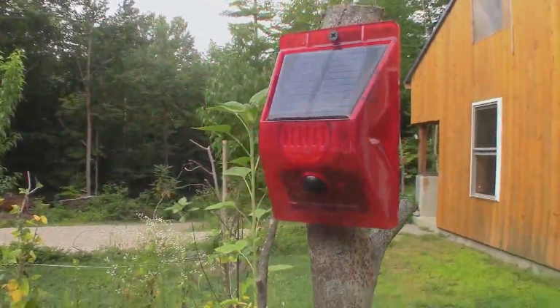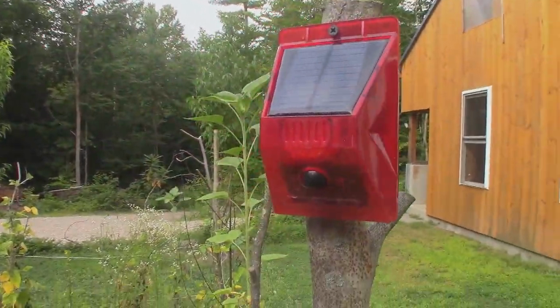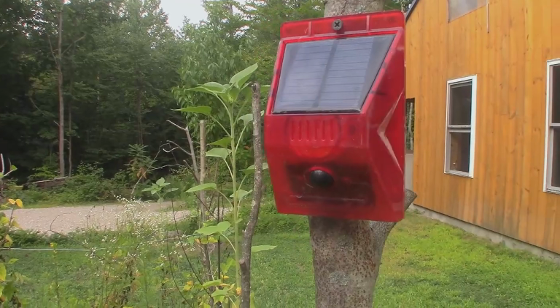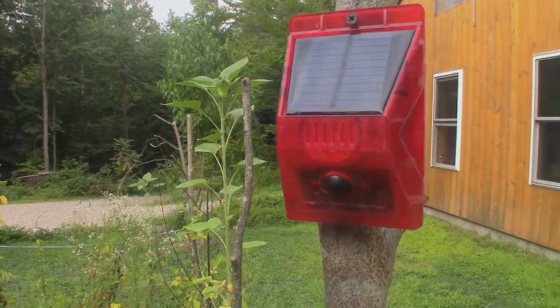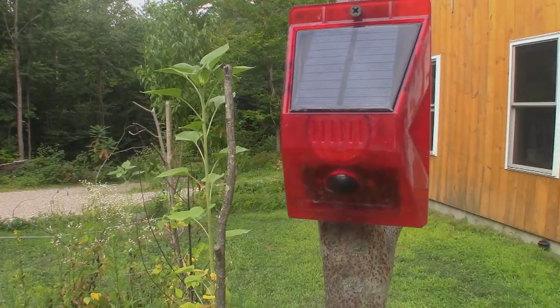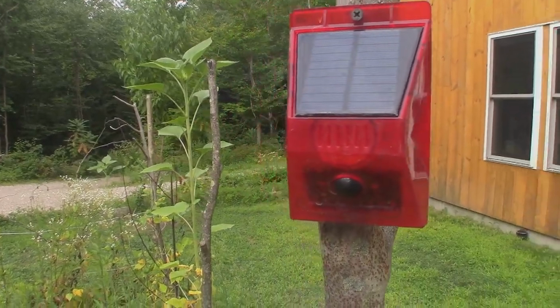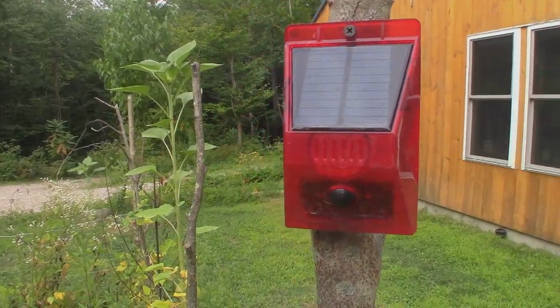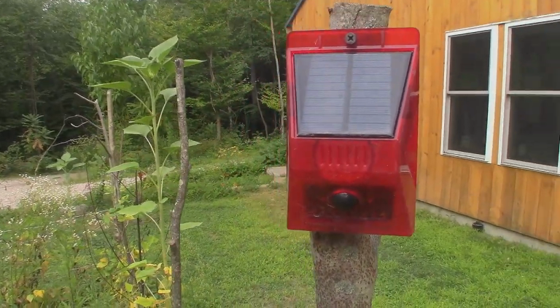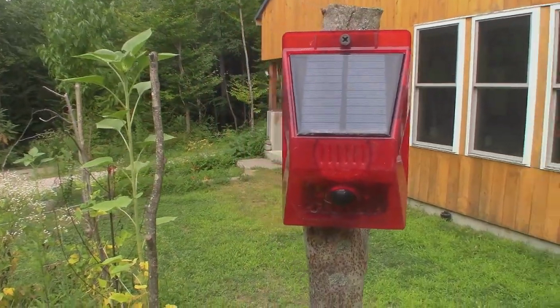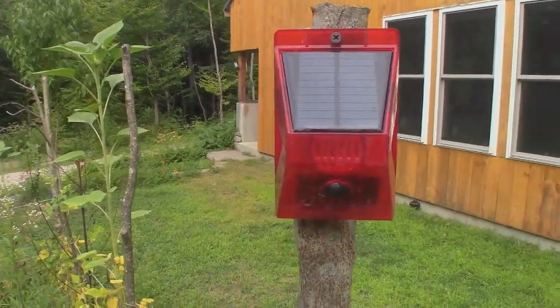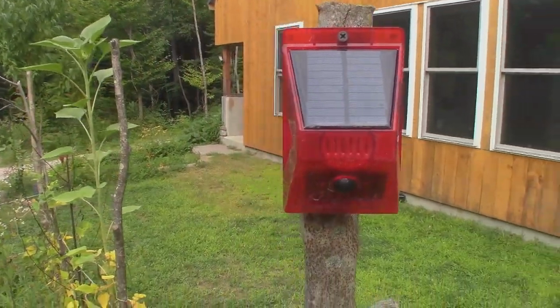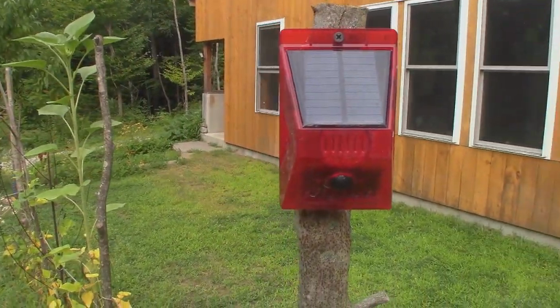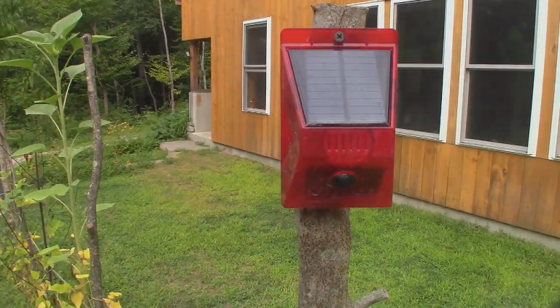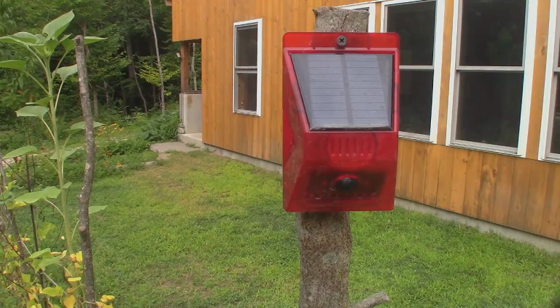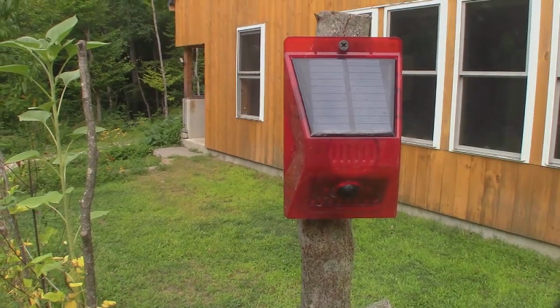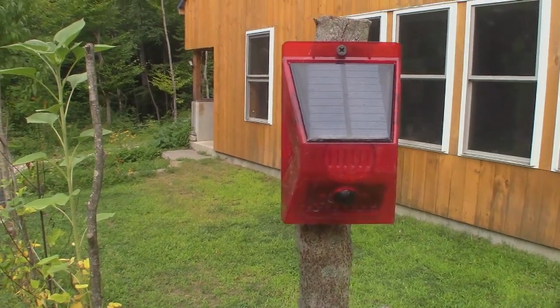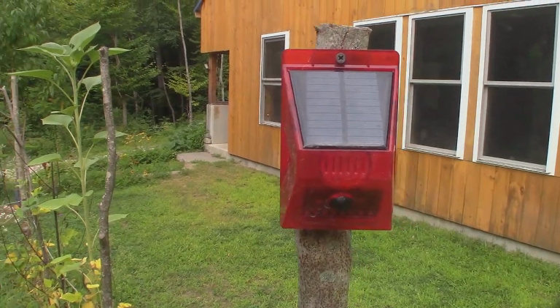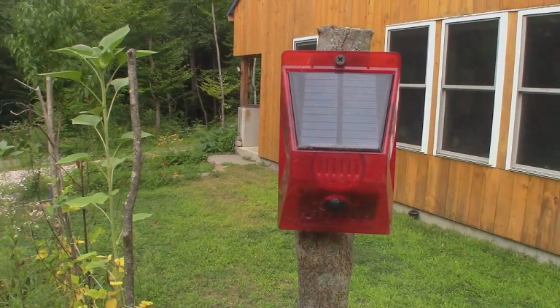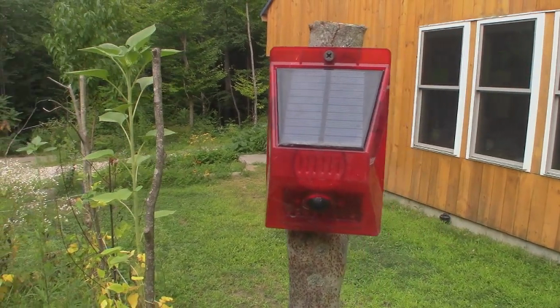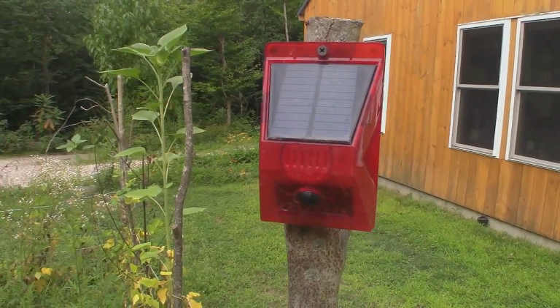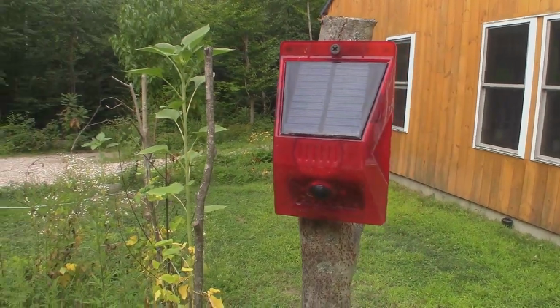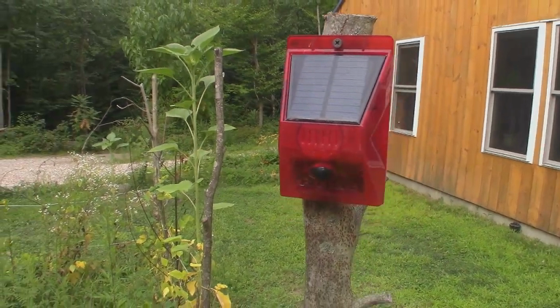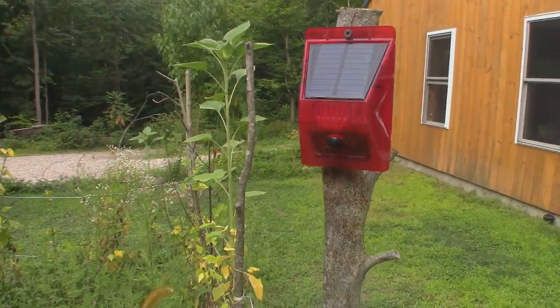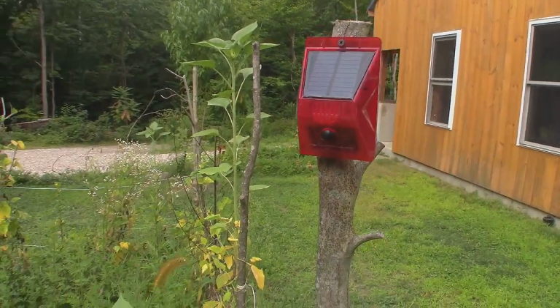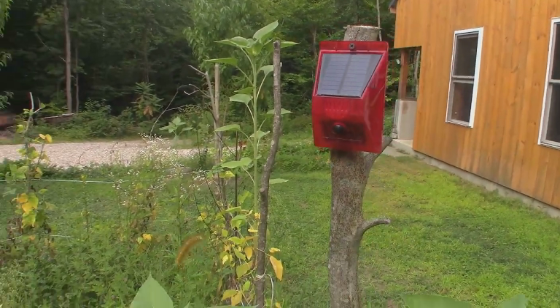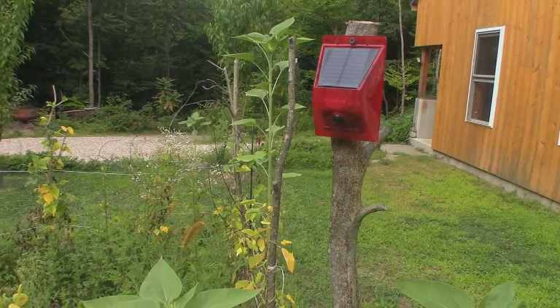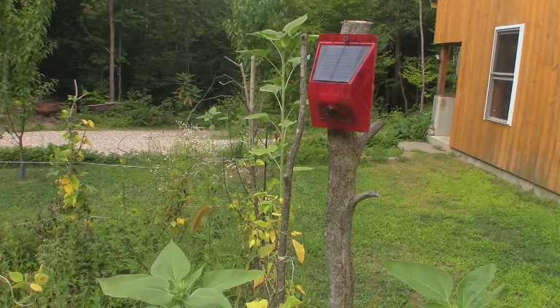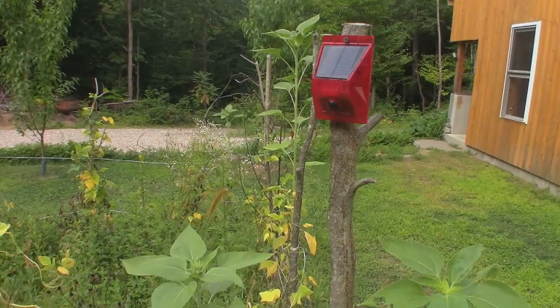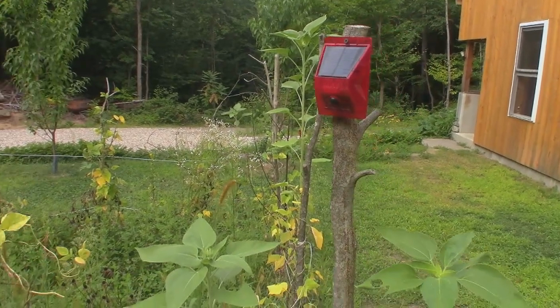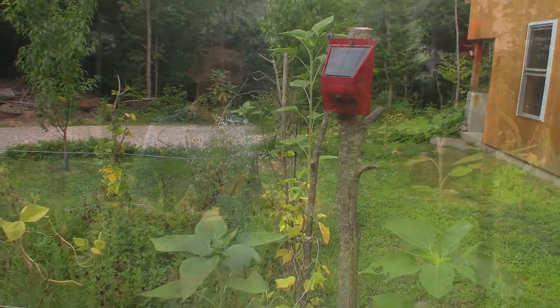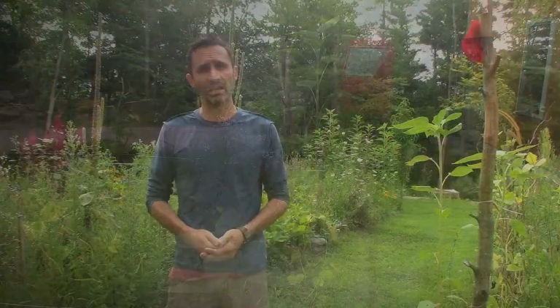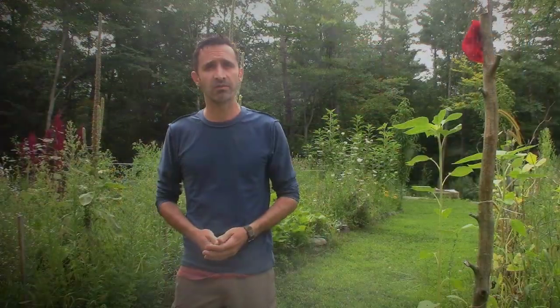It sets off a siren and it can be set to go off whenever something walks by it, or just in the evening. We've had ours set to go off during the evening, and it's been really, really effective. We haven't had any issues with the animals coming in and taking any of our food.